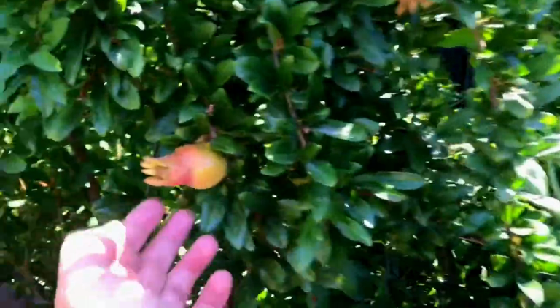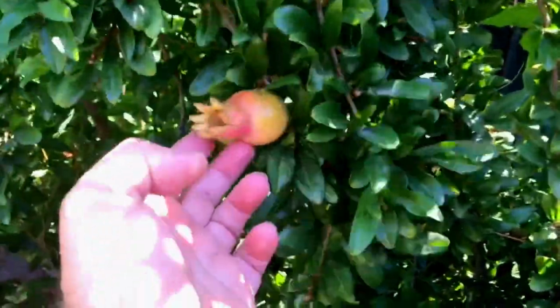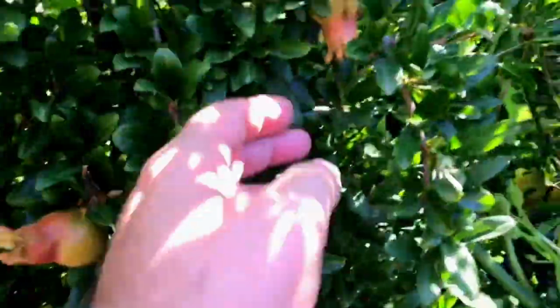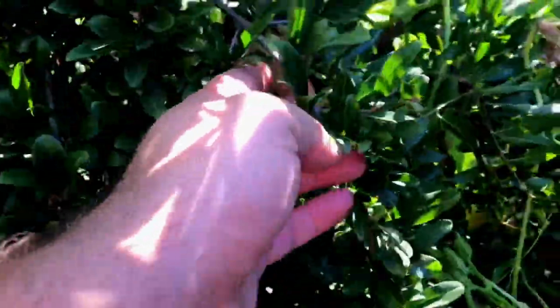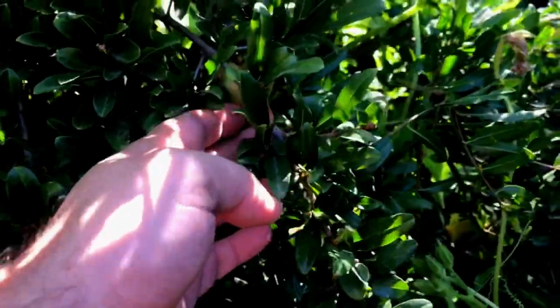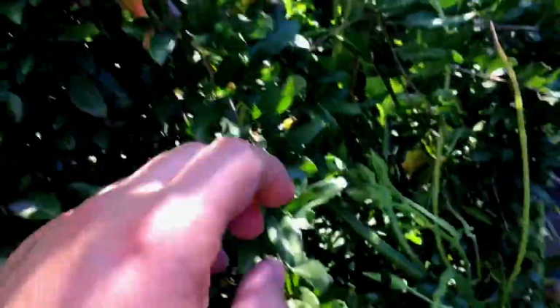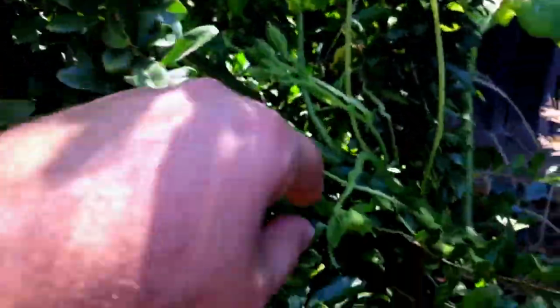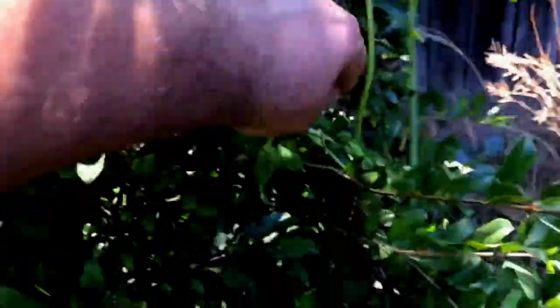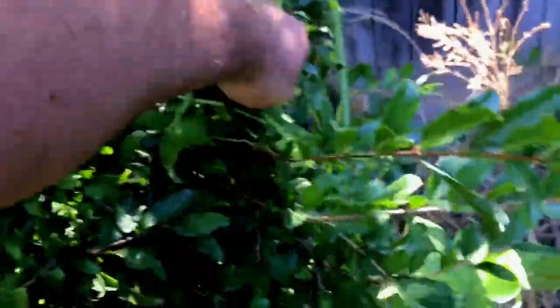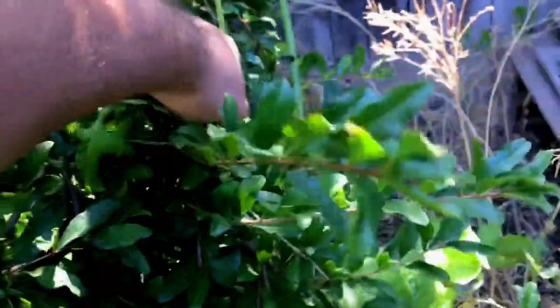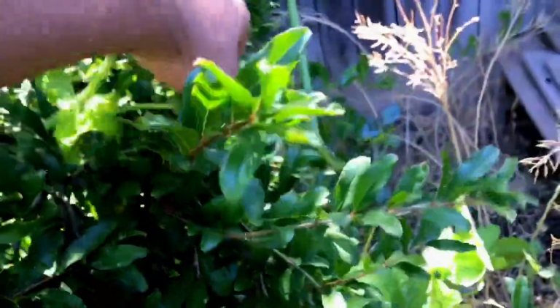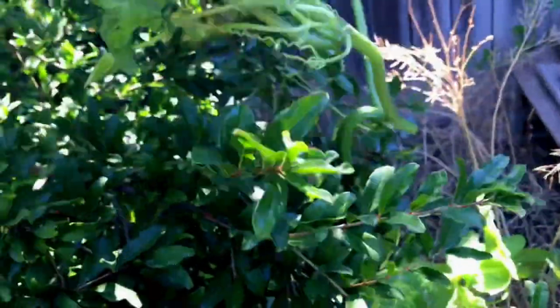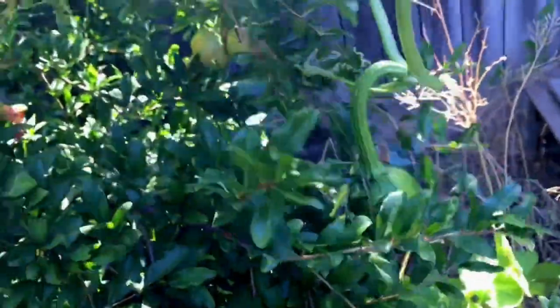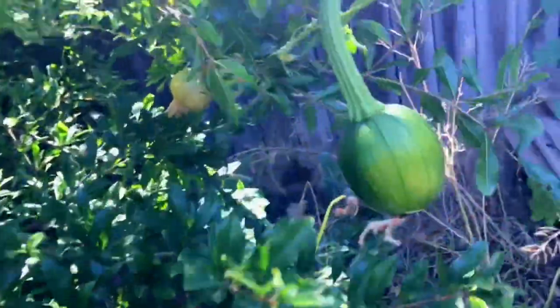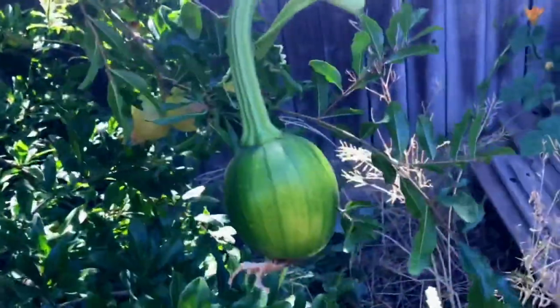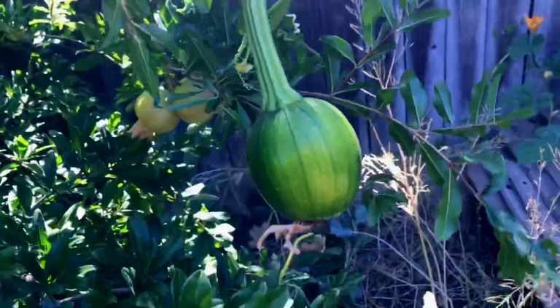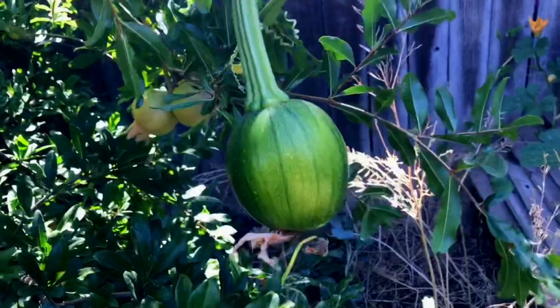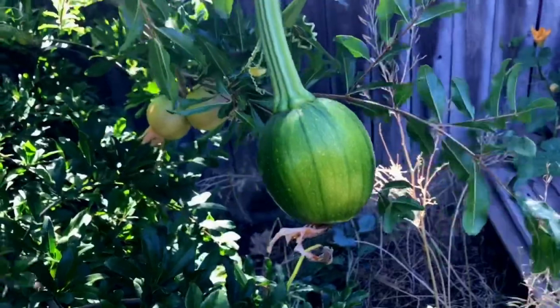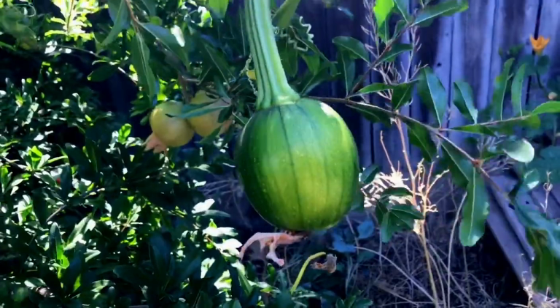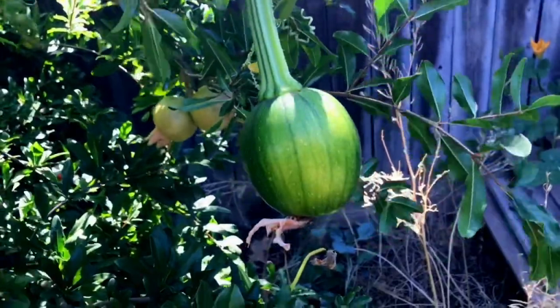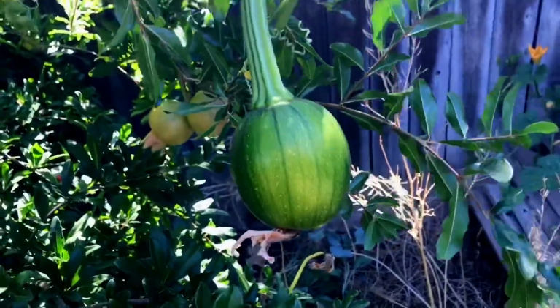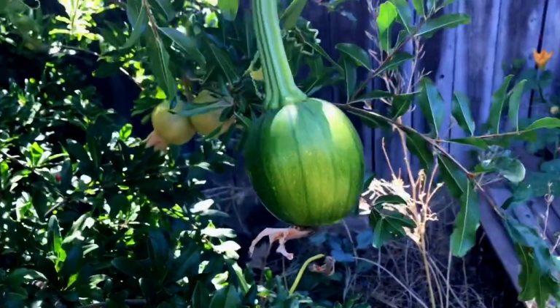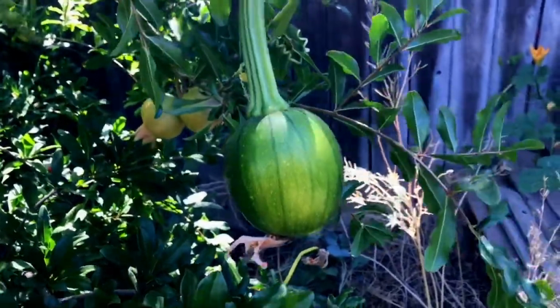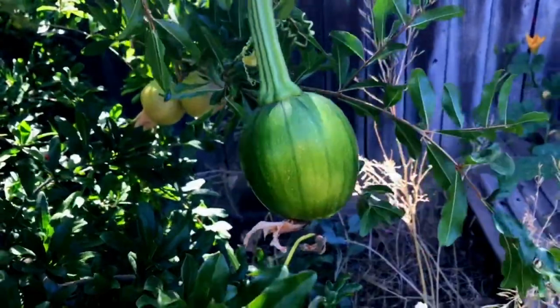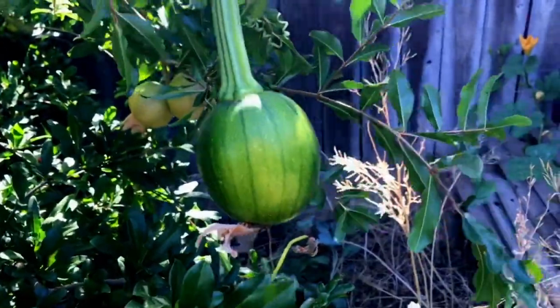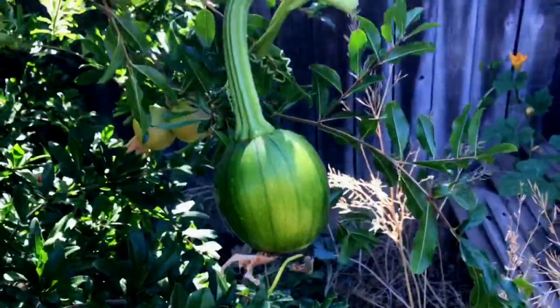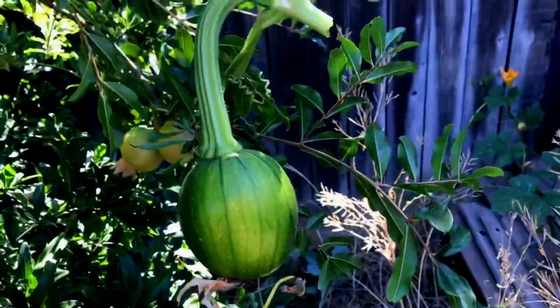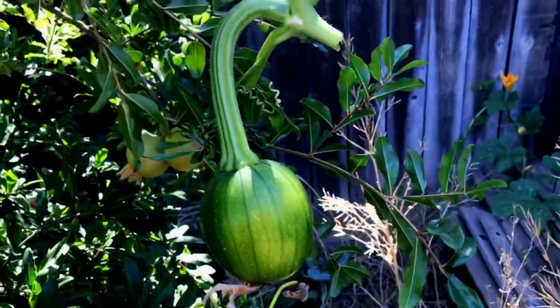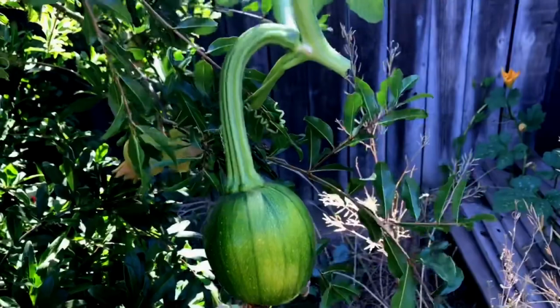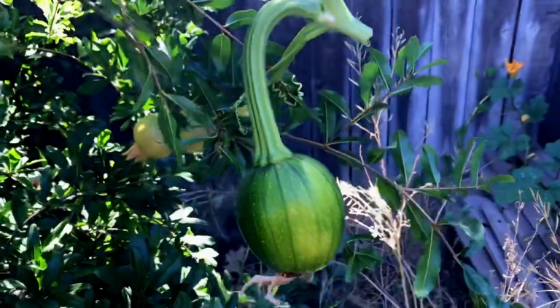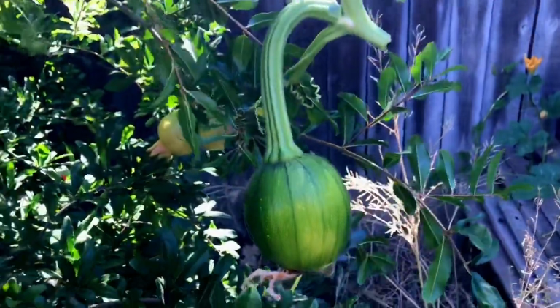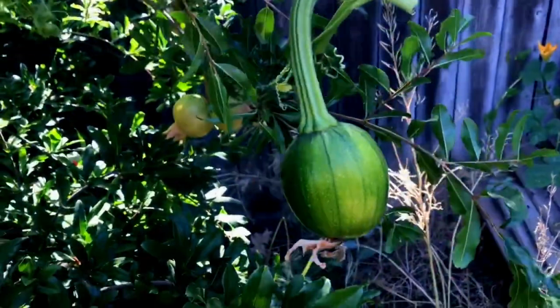Here's the pomegranates, some of them. So I'm pruning off the vine, and then I notice there's a pumpkin growing on the pomegranate tree. This is incredible. So funny.